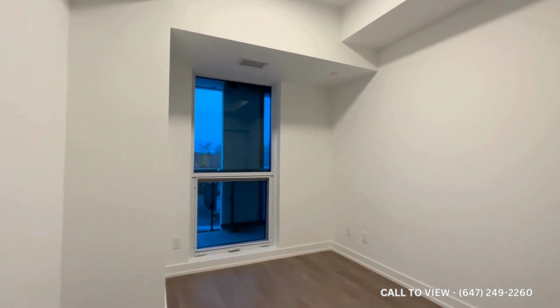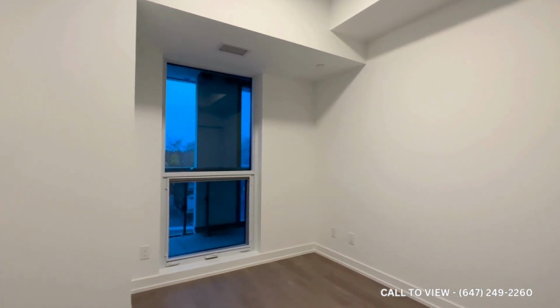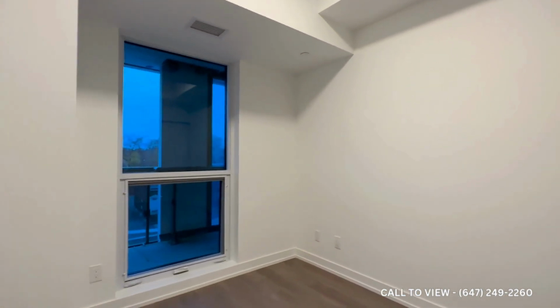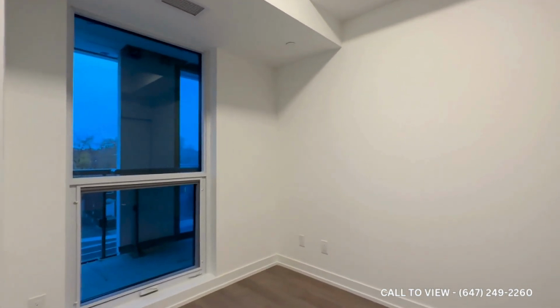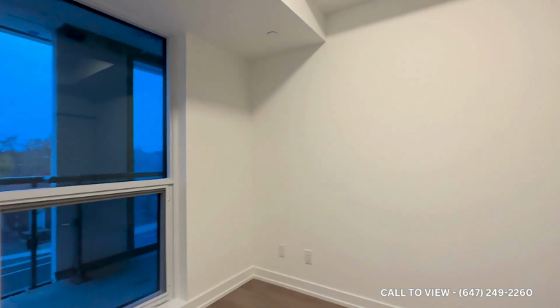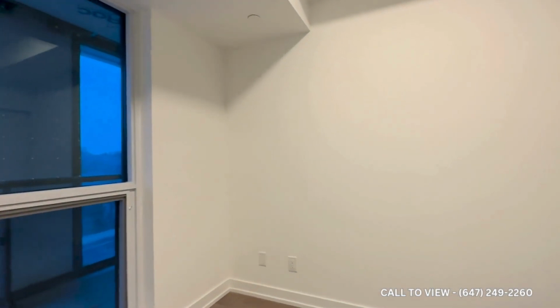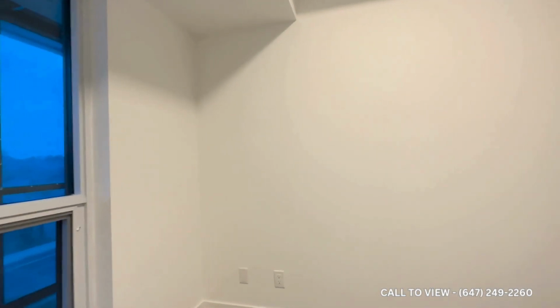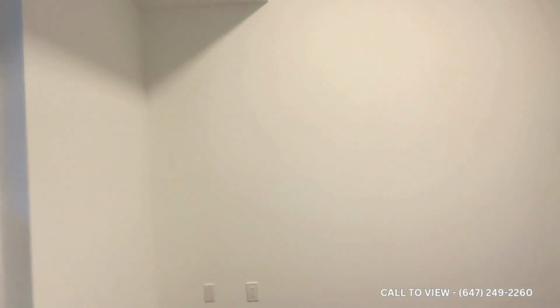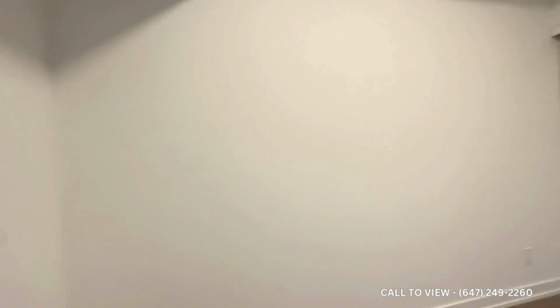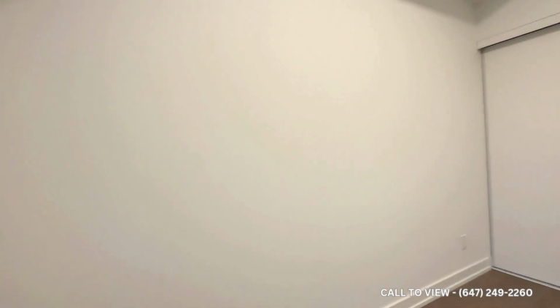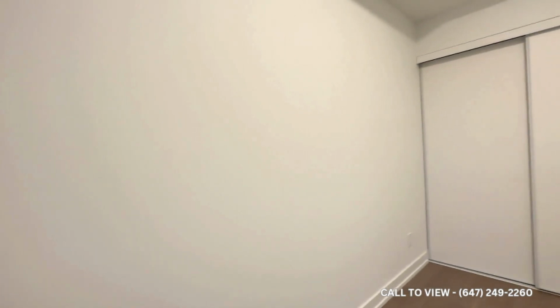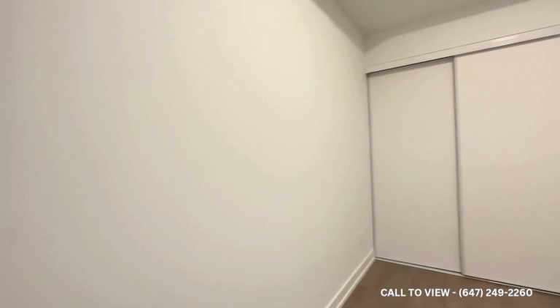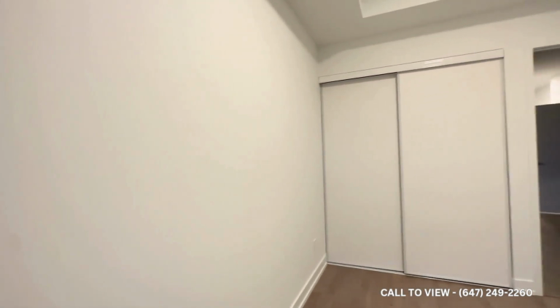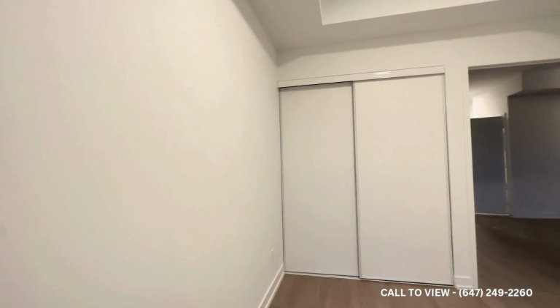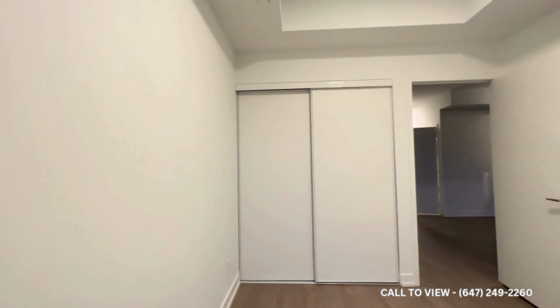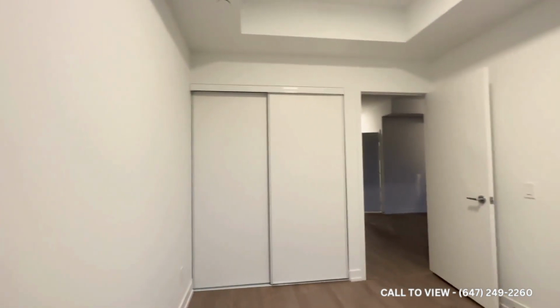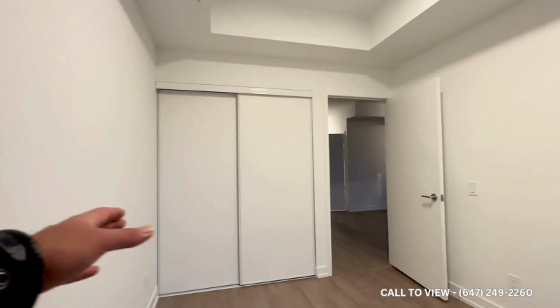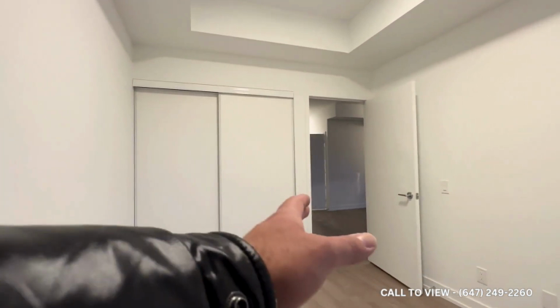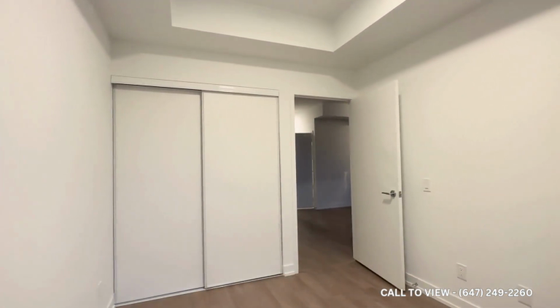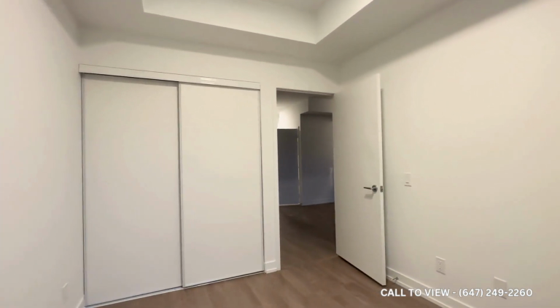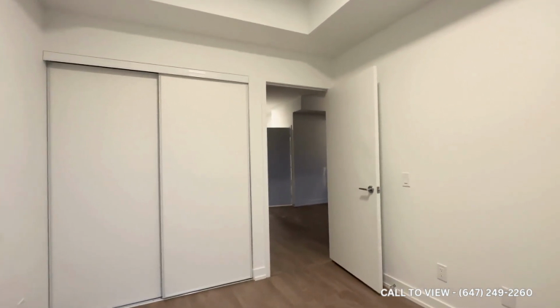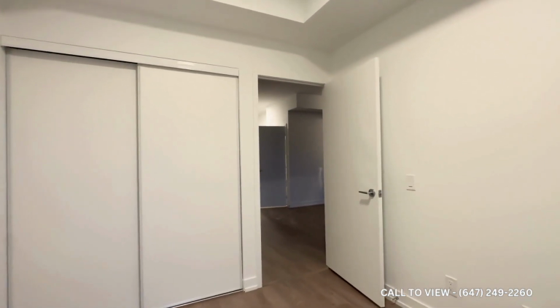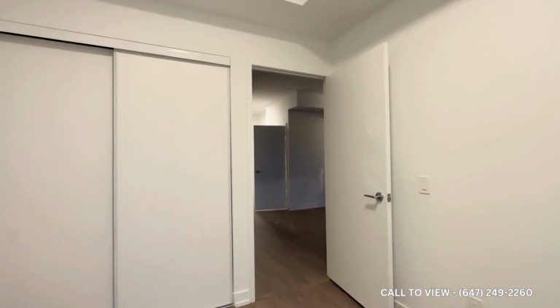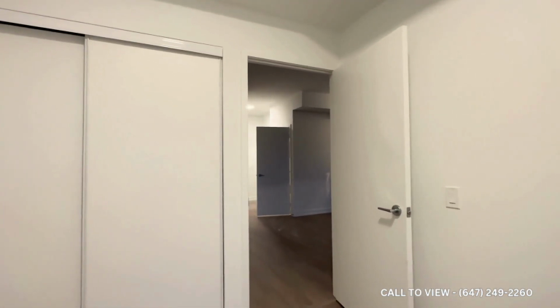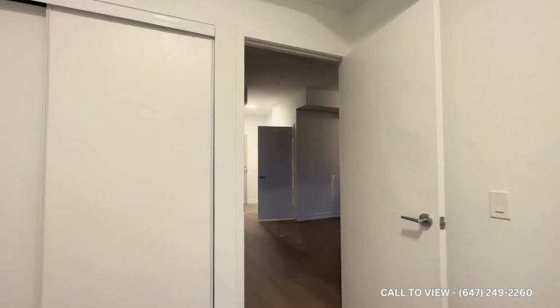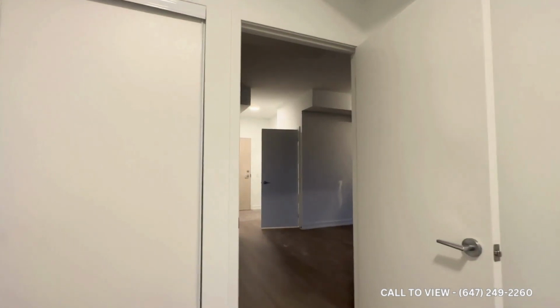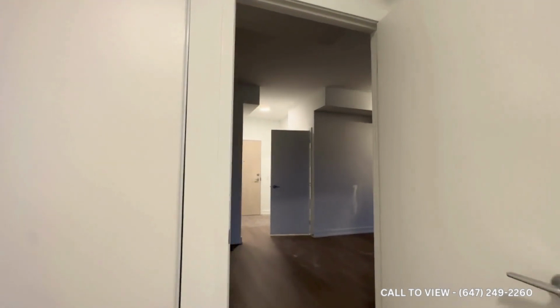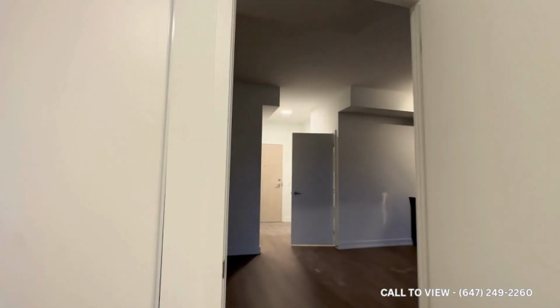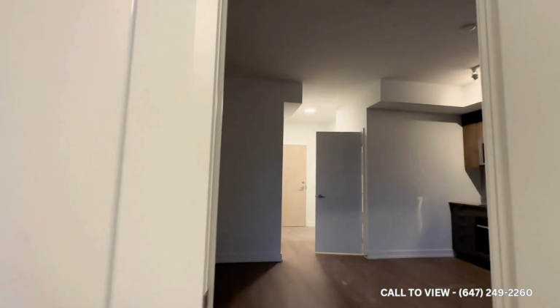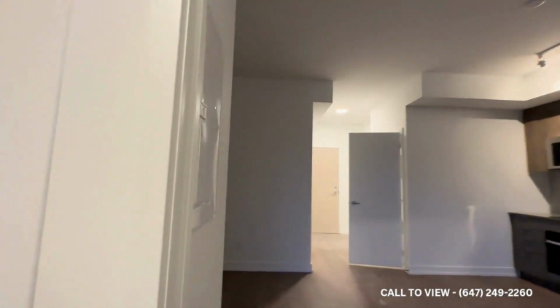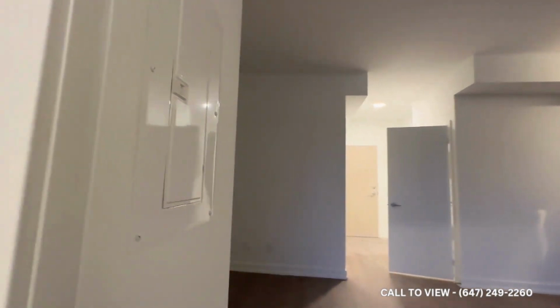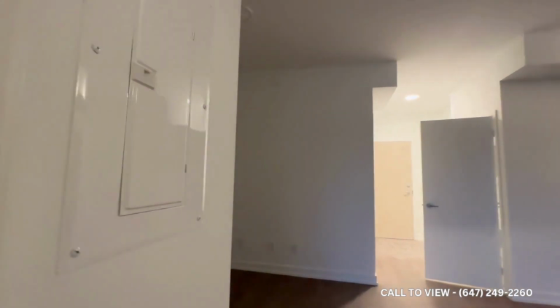Over here you have your bedroom, comfortably accommodating a queen size bed with two nightstands on each side. You also have your closet space, which takes up more than half this wall and gives you enough room for storage.